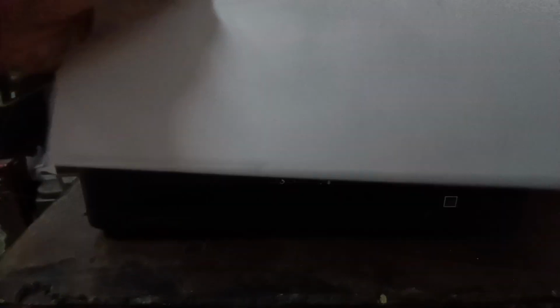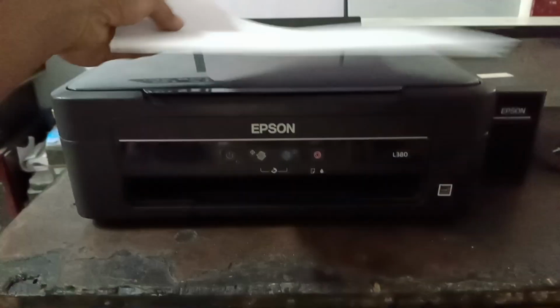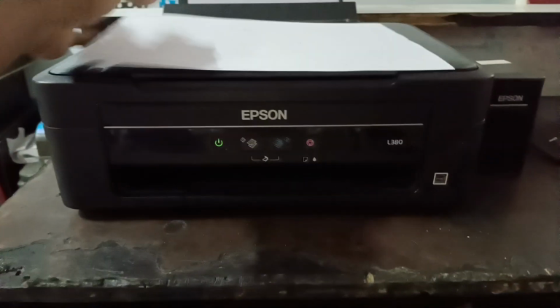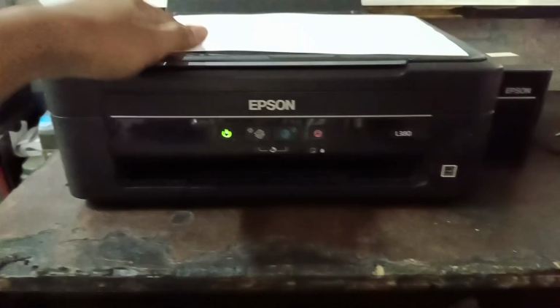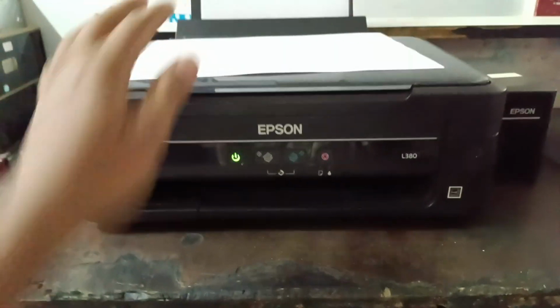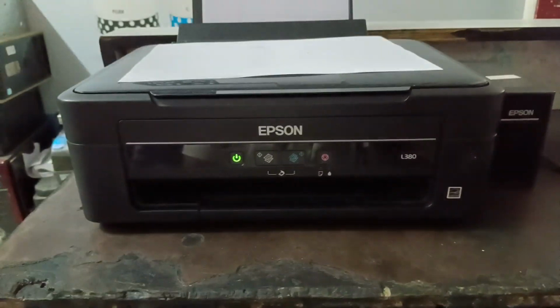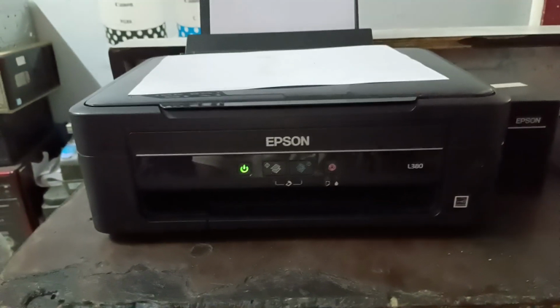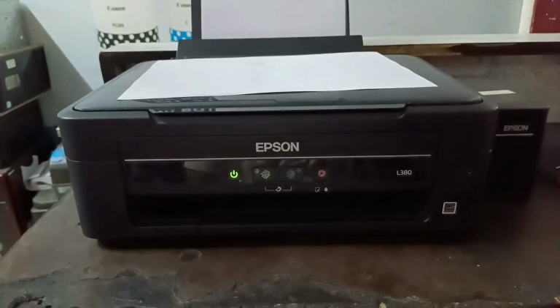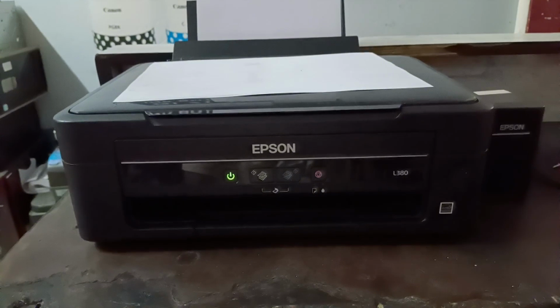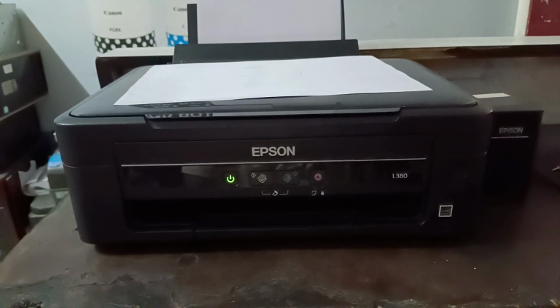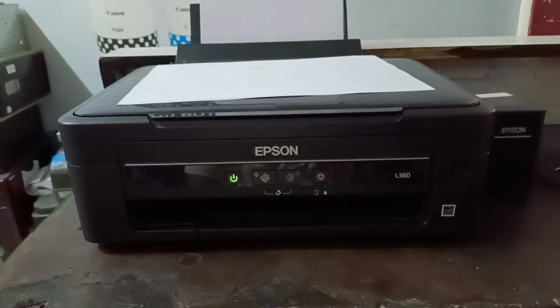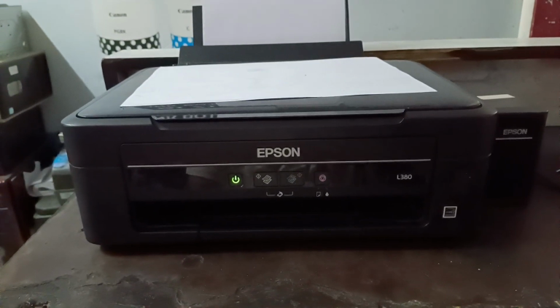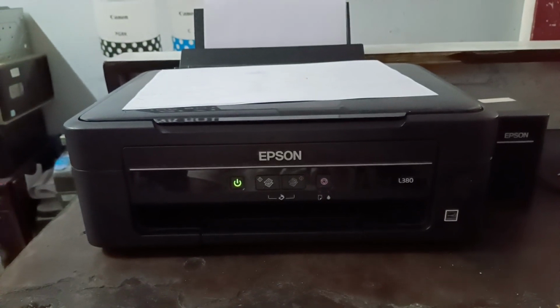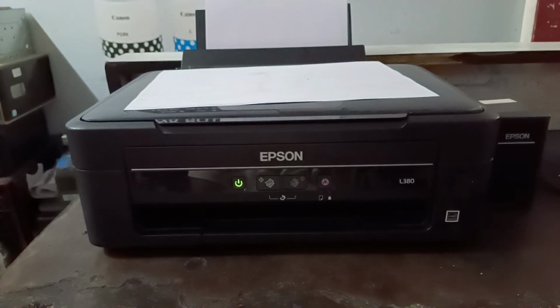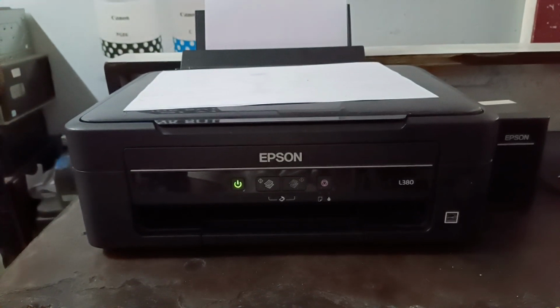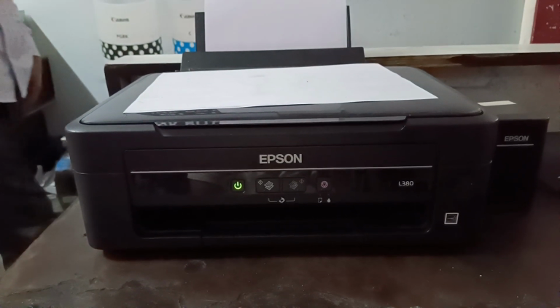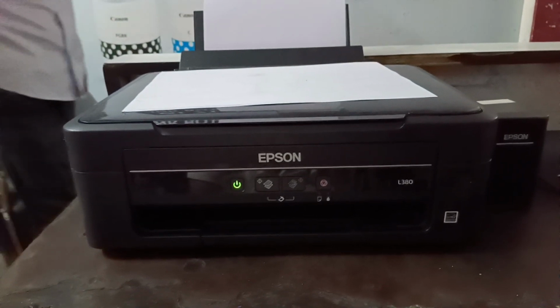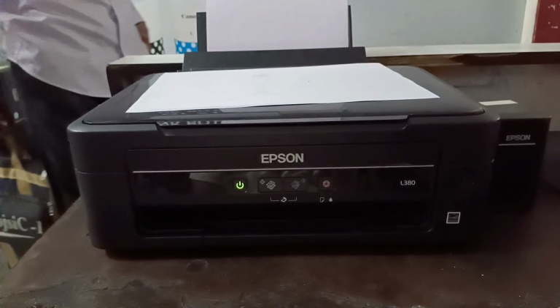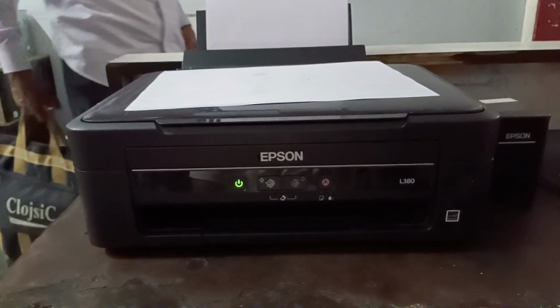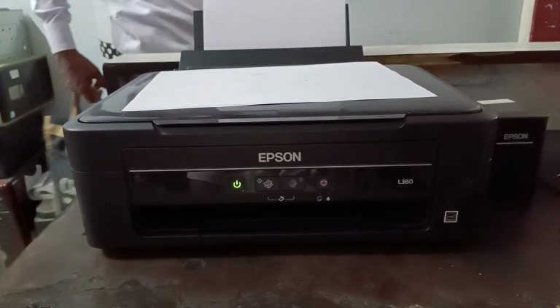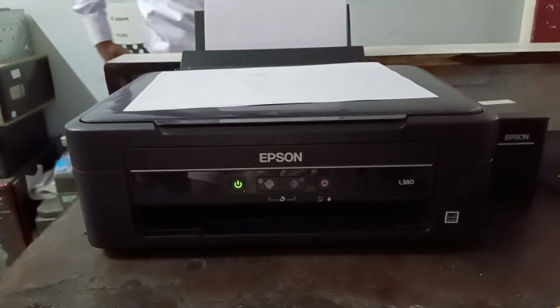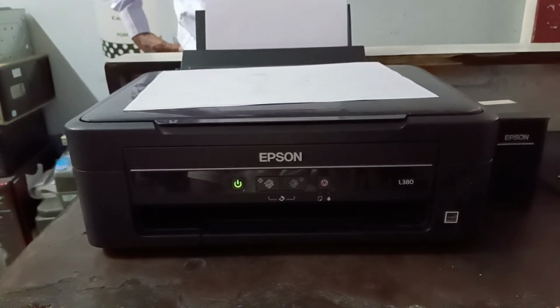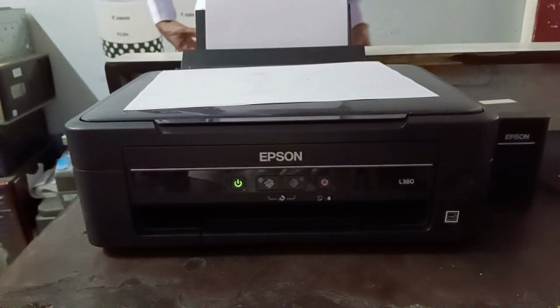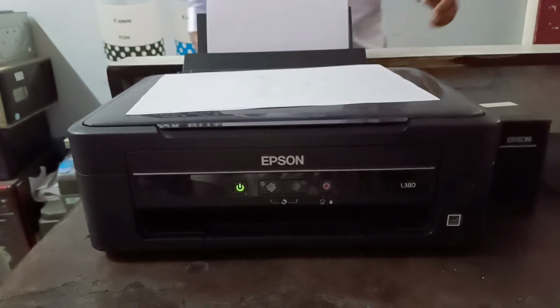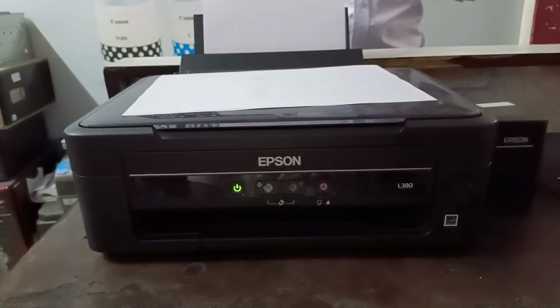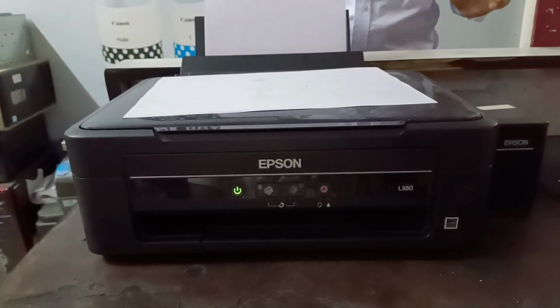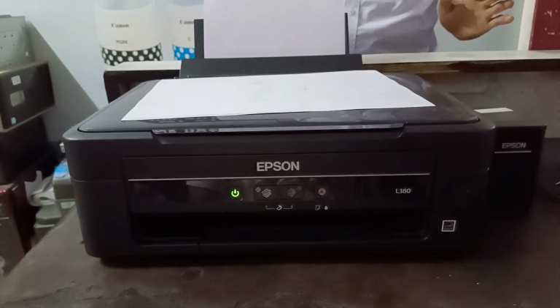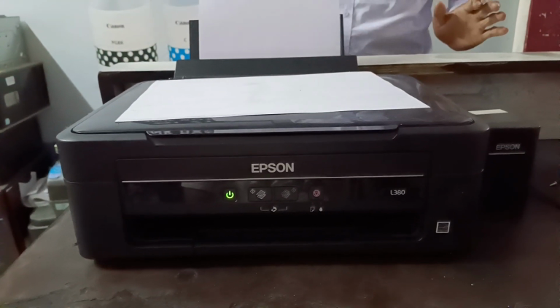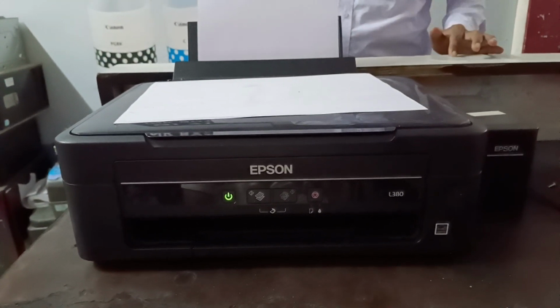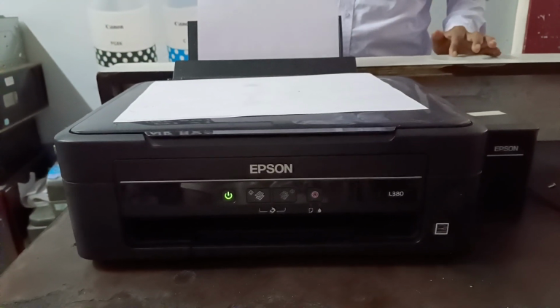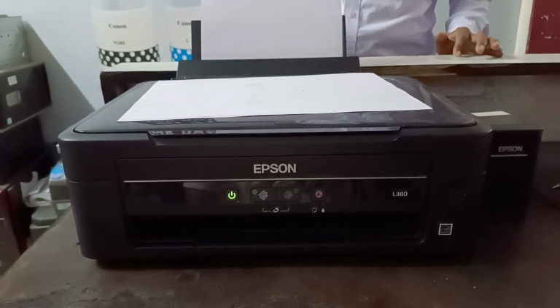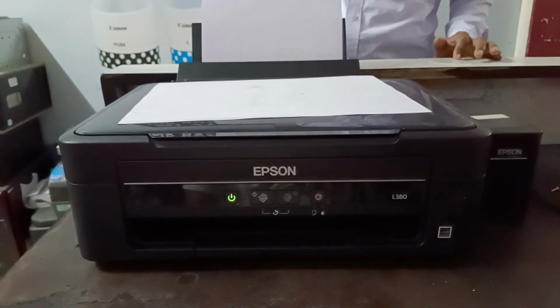So I hope you guys now know why this problem happens in the printer and how to fix it. Thank you. See you in the next video.